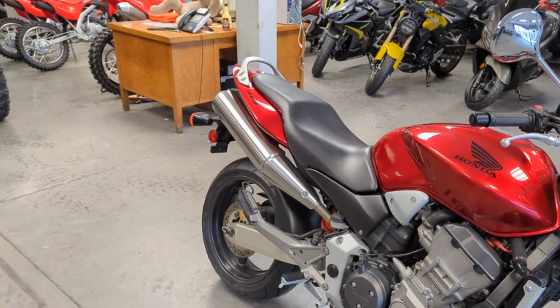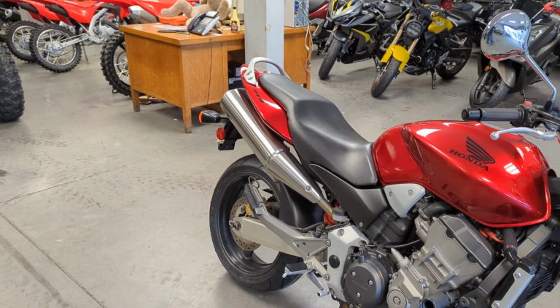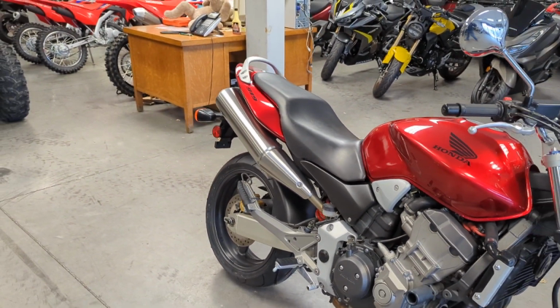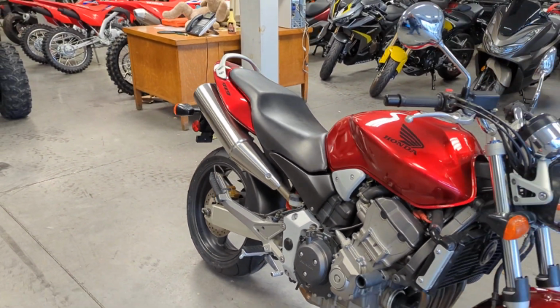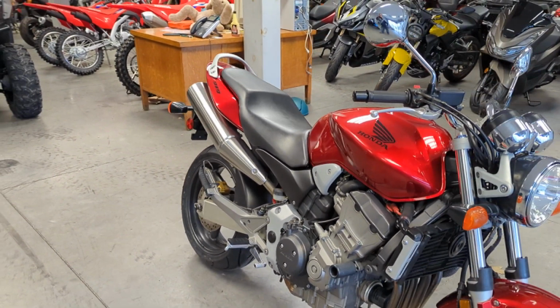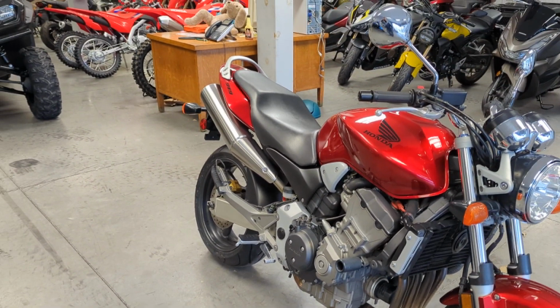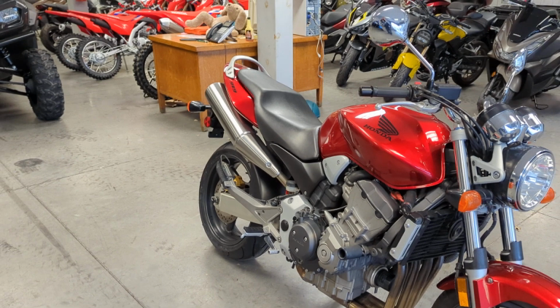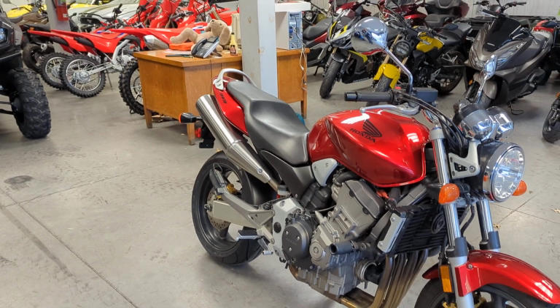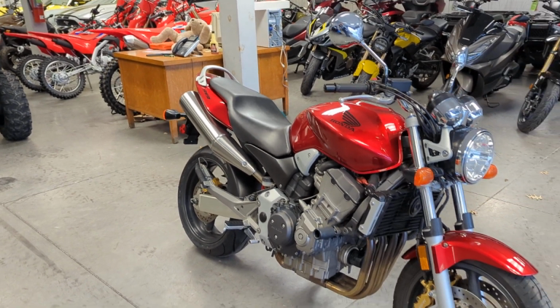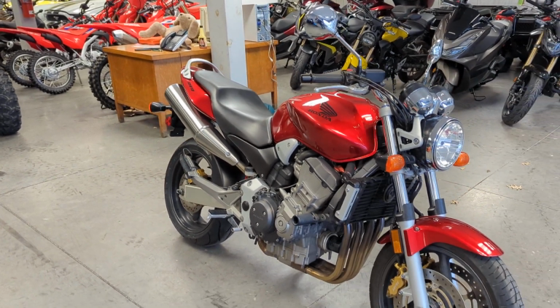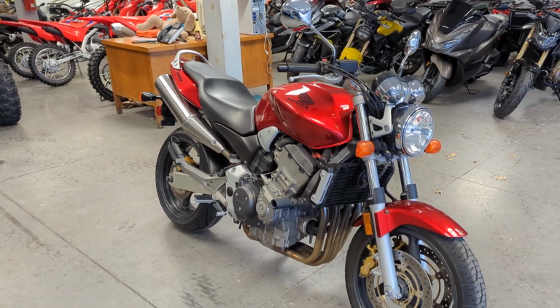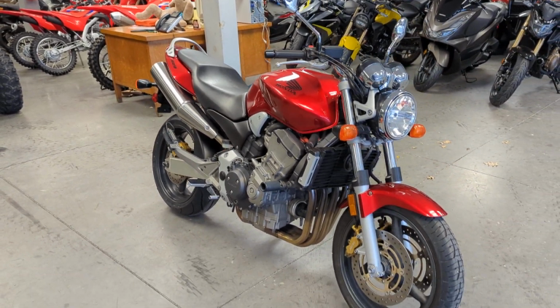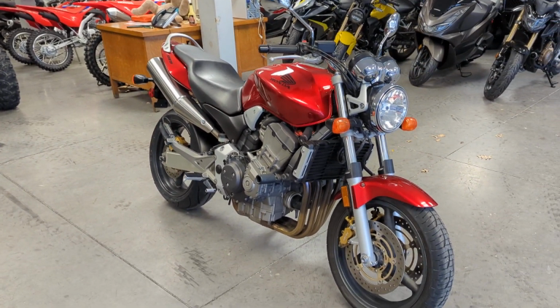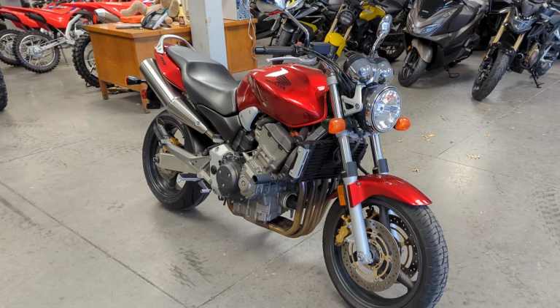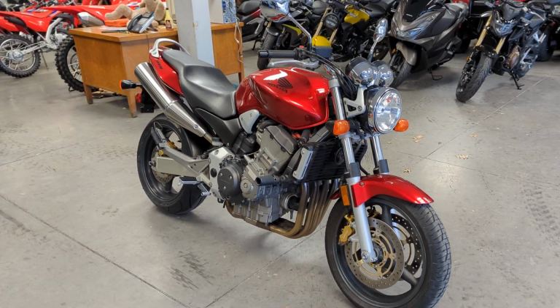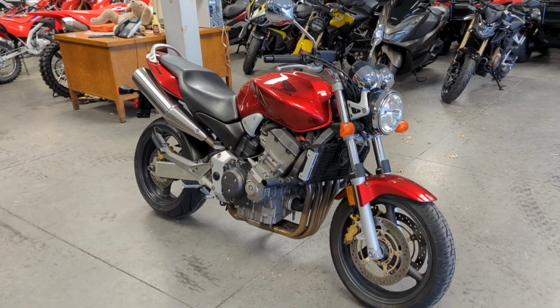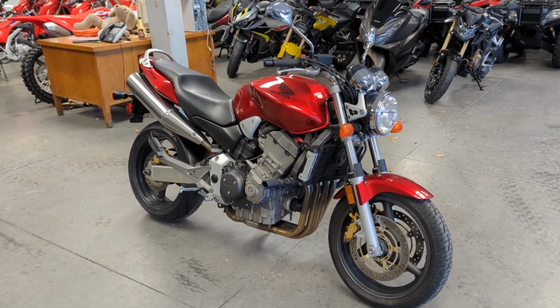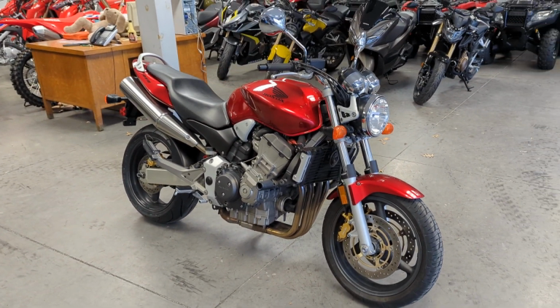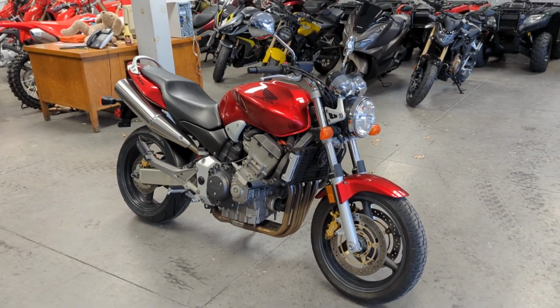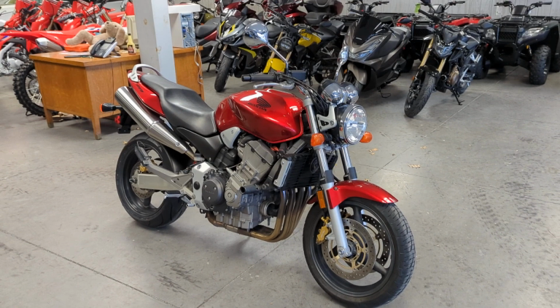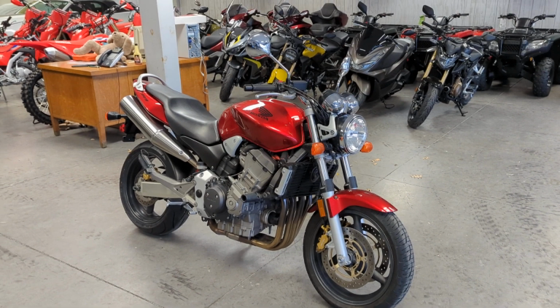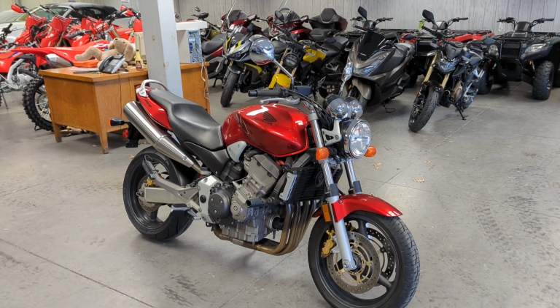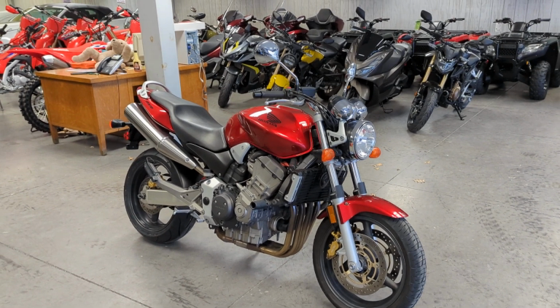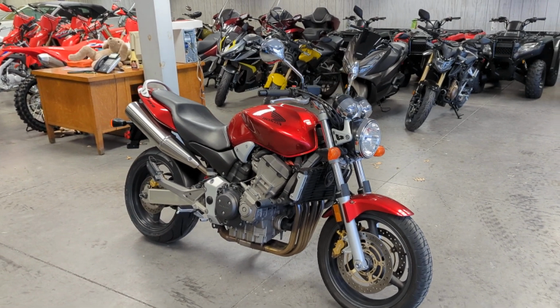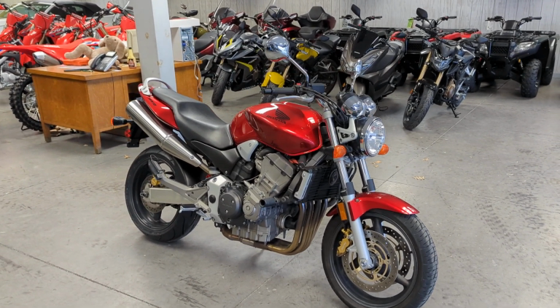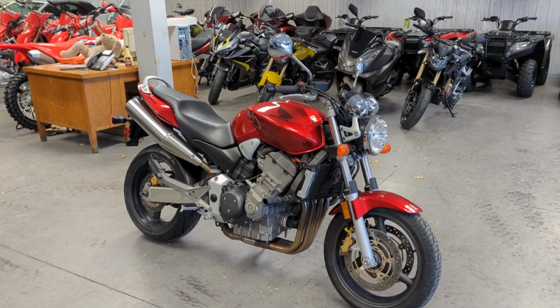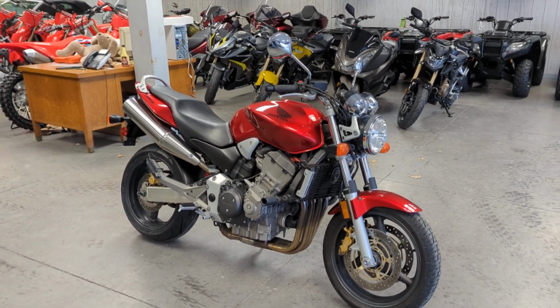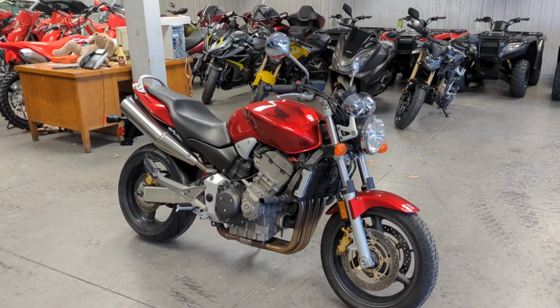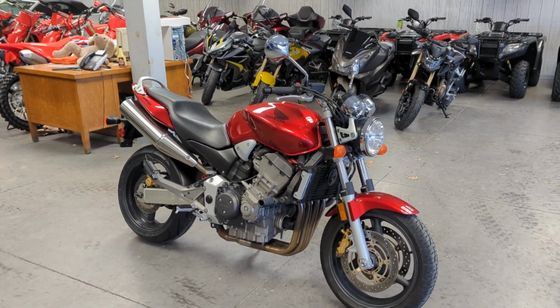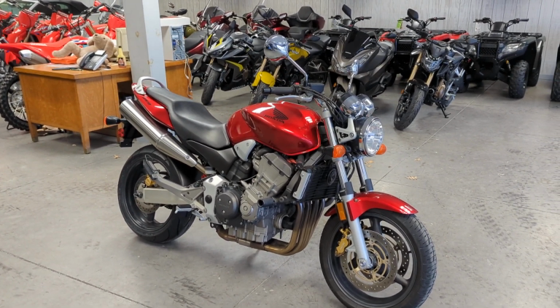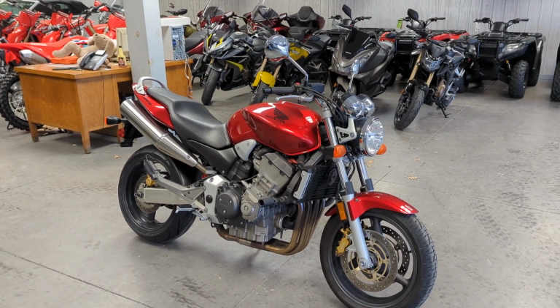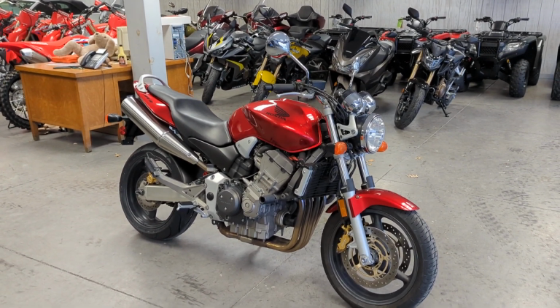Very throaty stock exhaust. And of course, the bike runs extremely smooth with that inline-four motor.